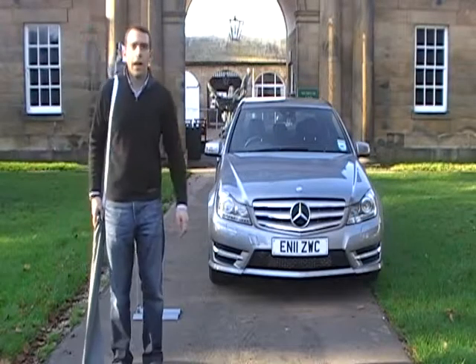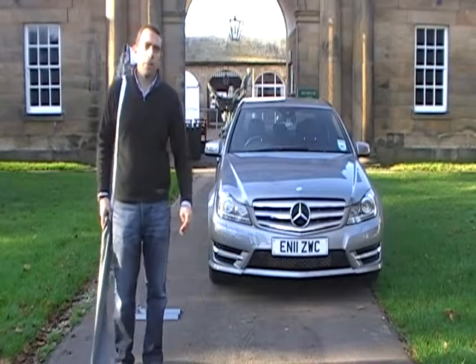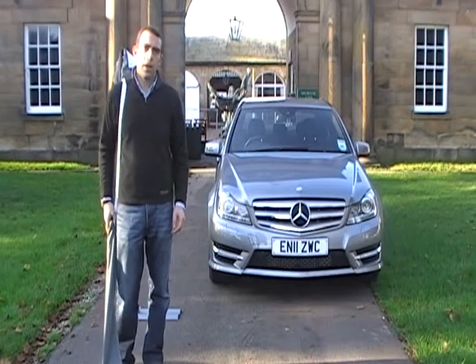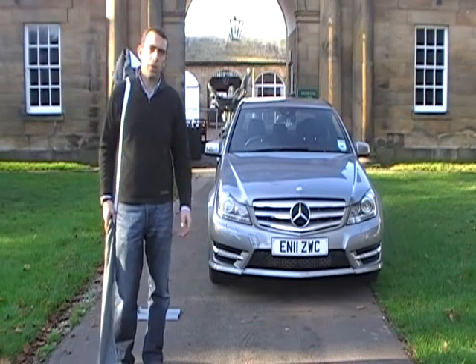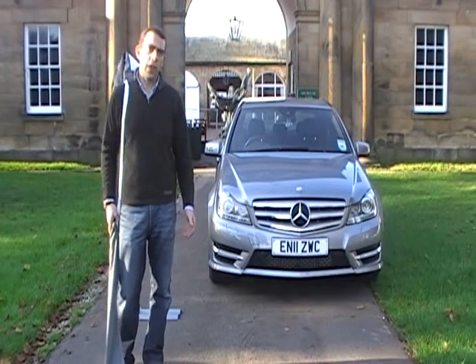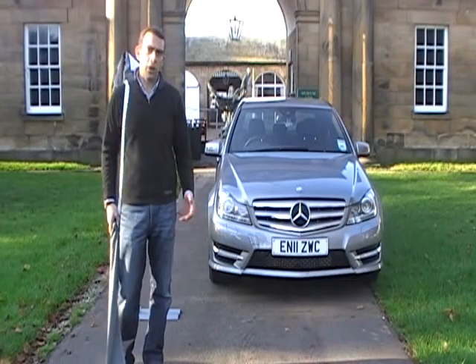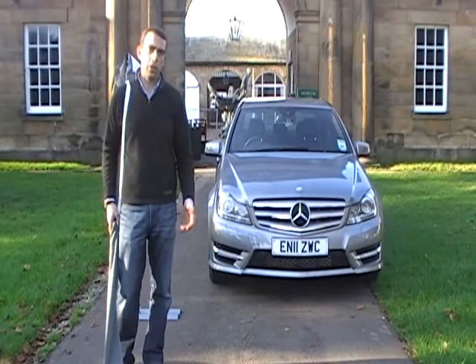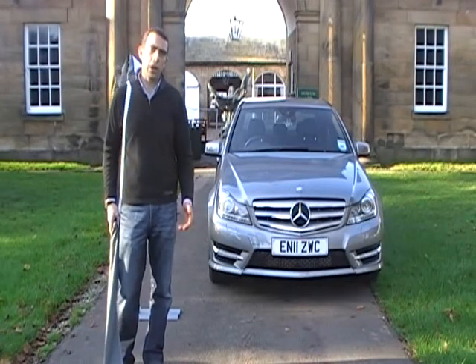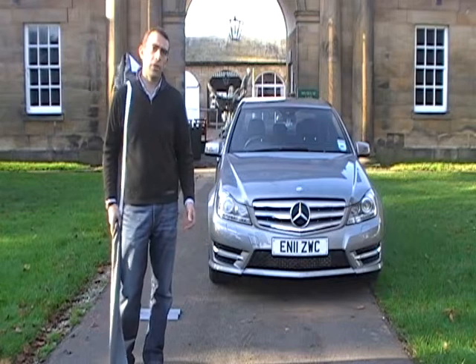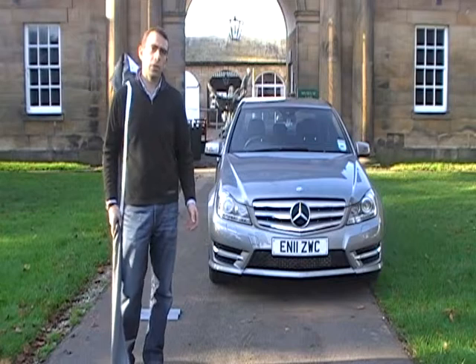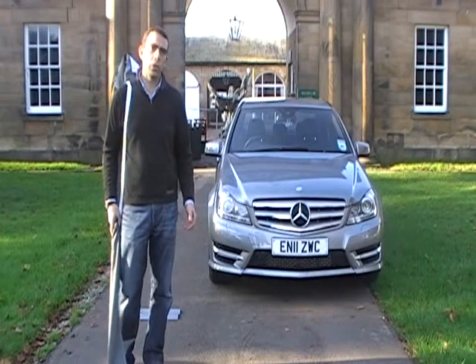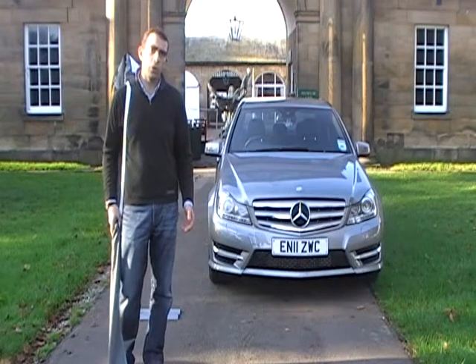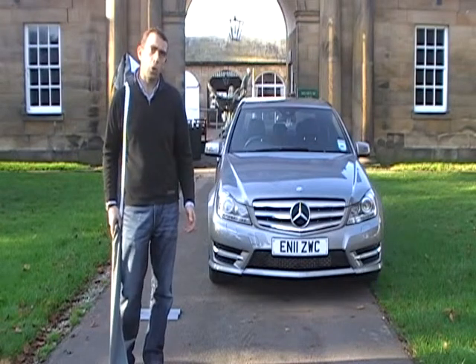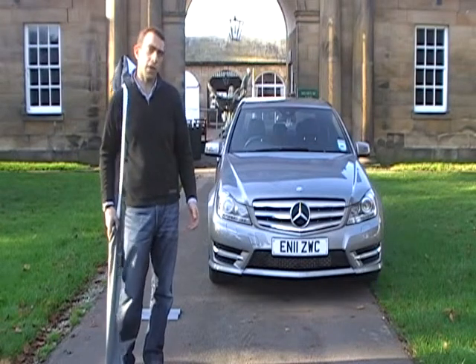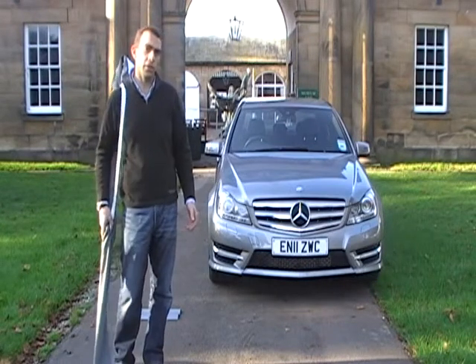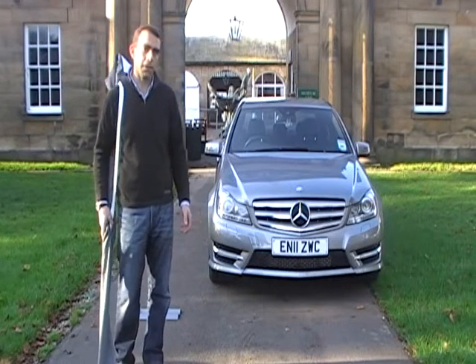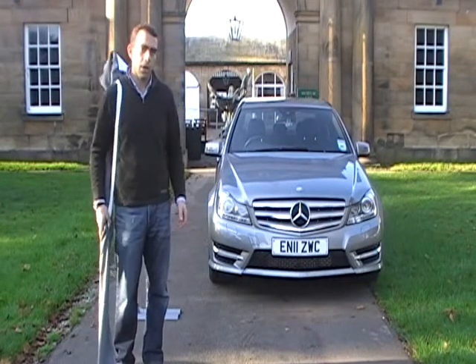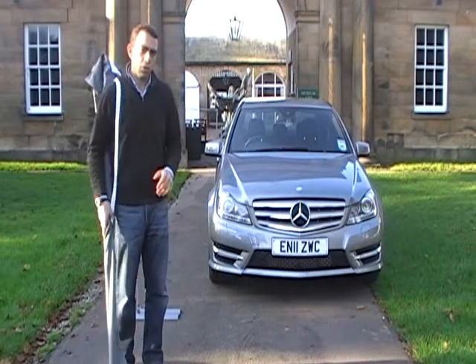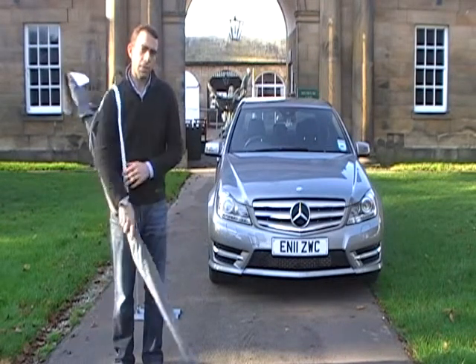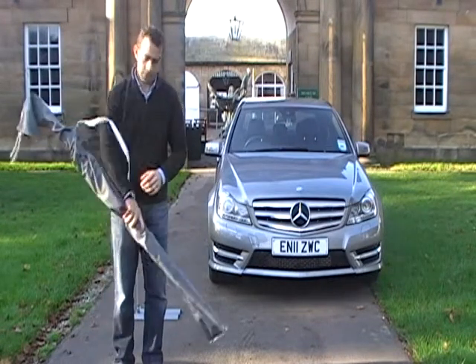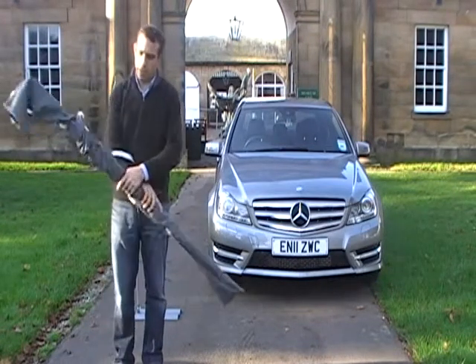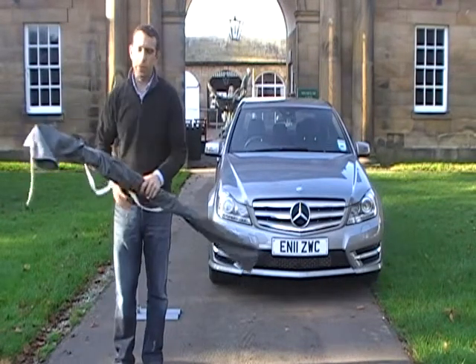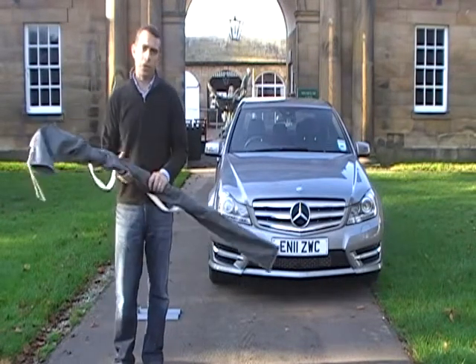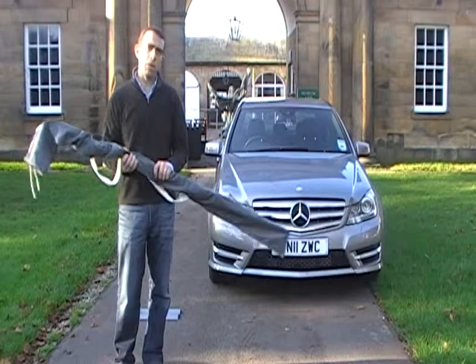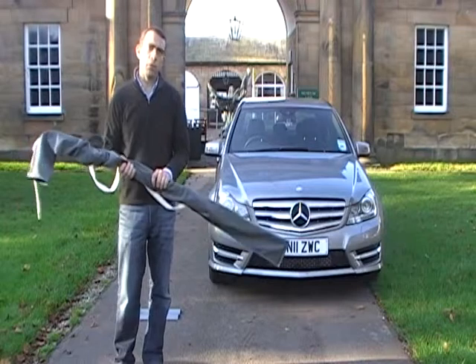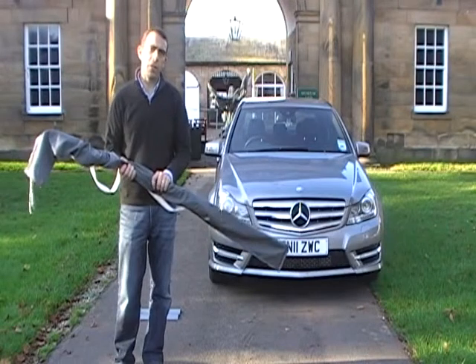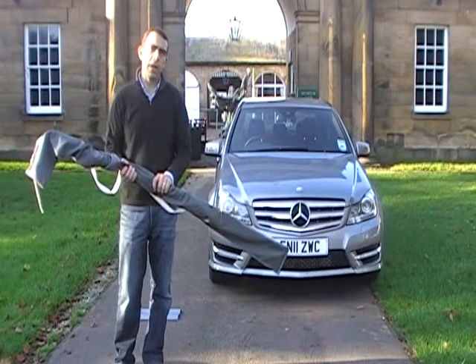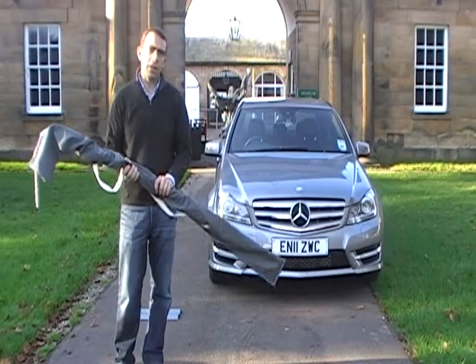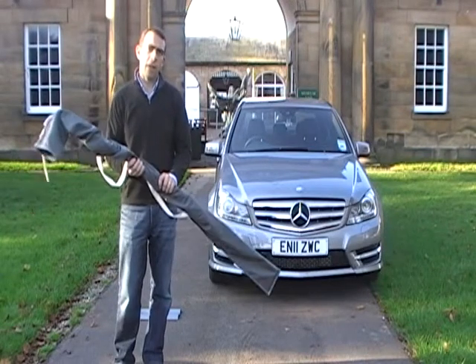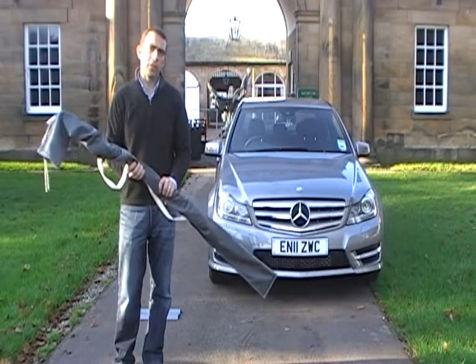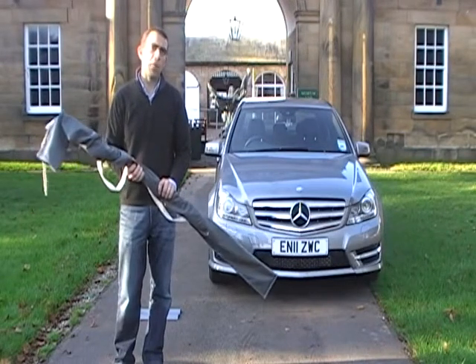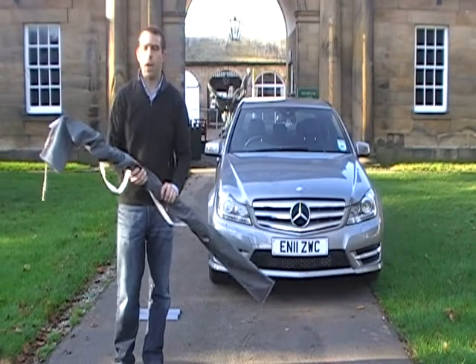Hello there. In this short video I'm going to show you just how easy it is to install the Forecourt Wind Chaser flag. Let's have a look at what I've got in the bag, with everything we need to get this flag up and flying.